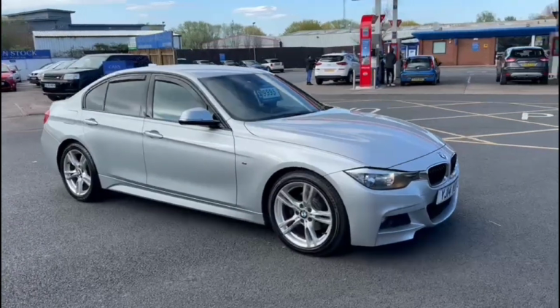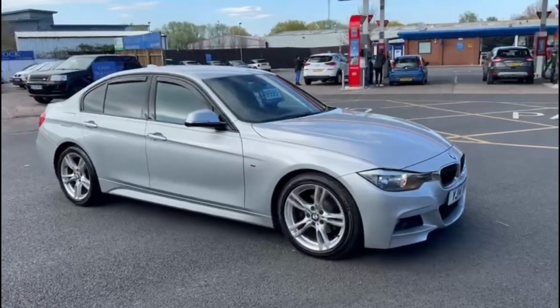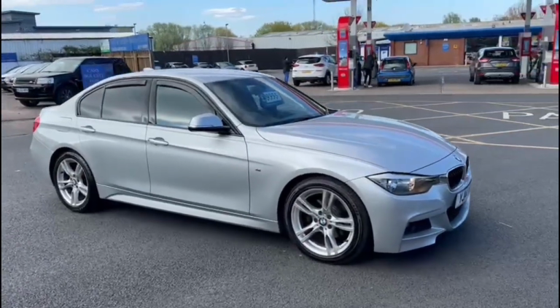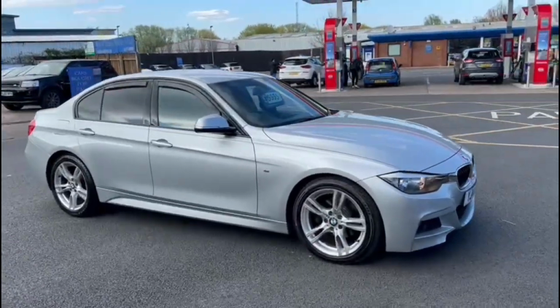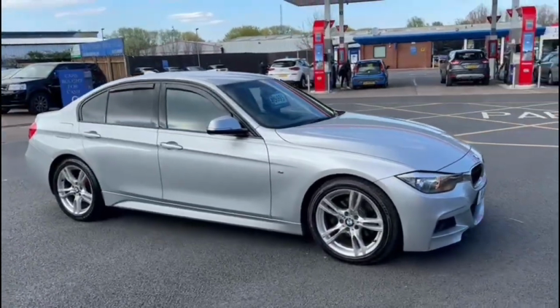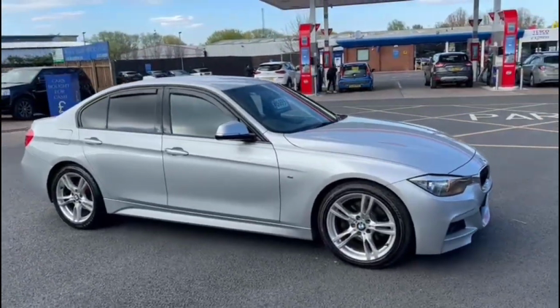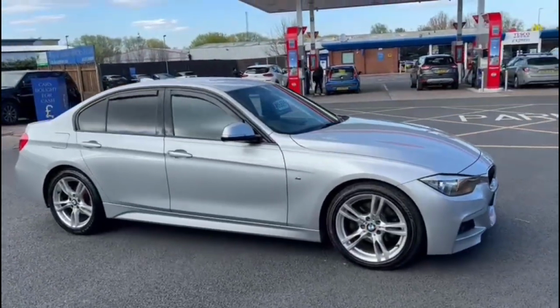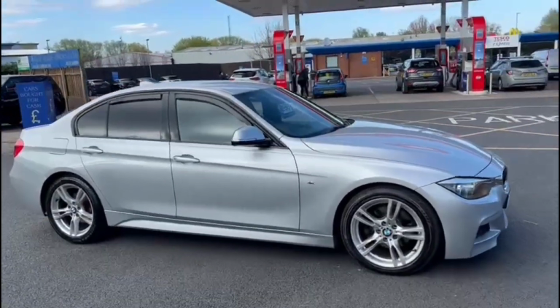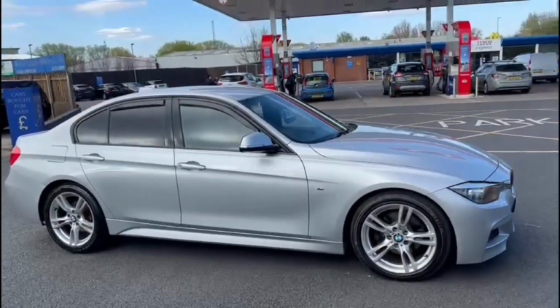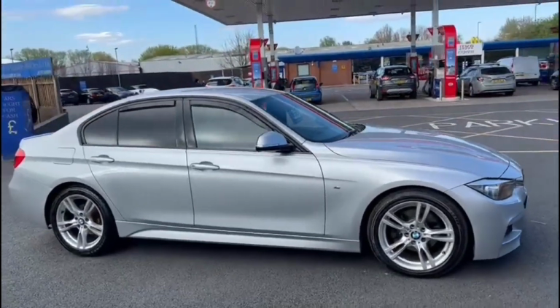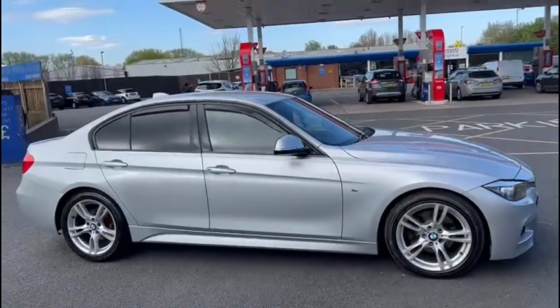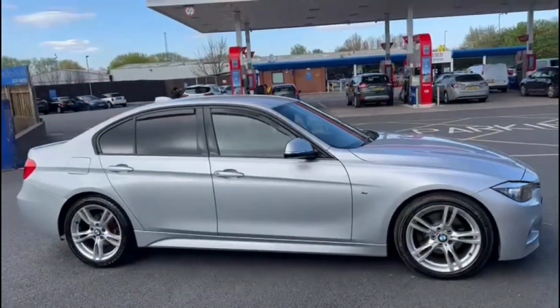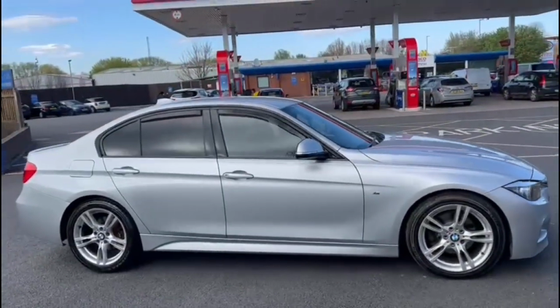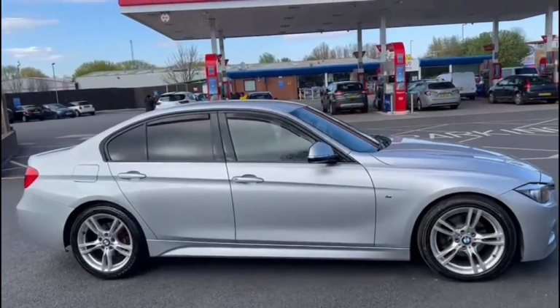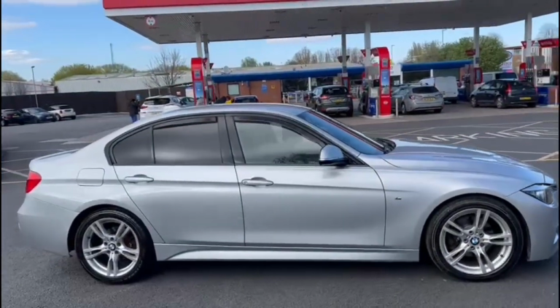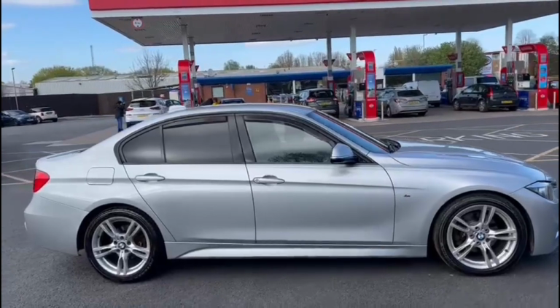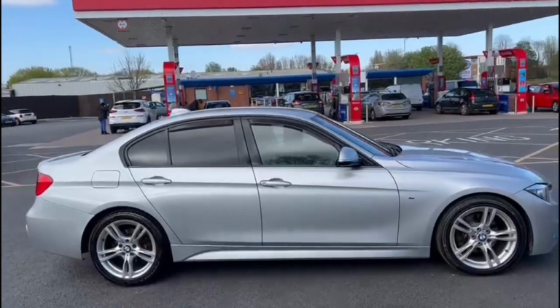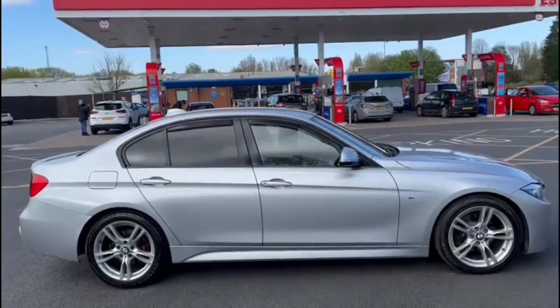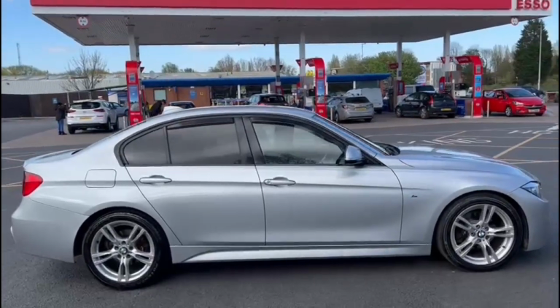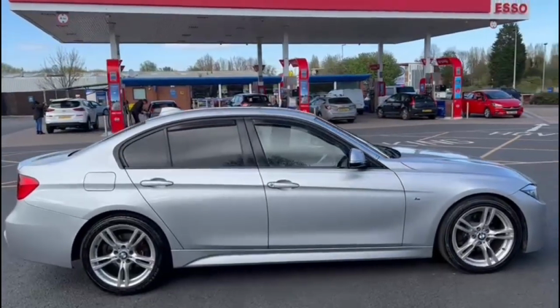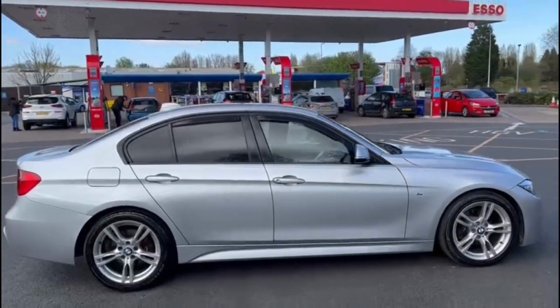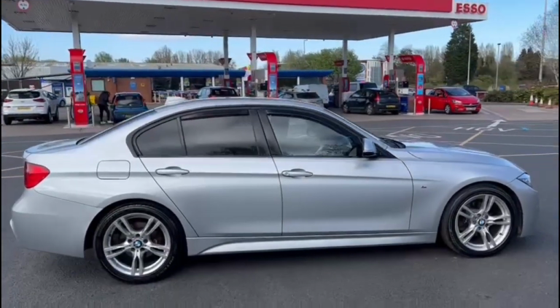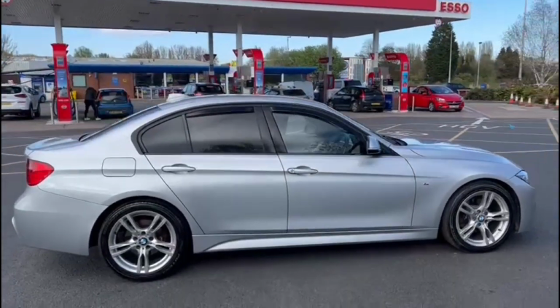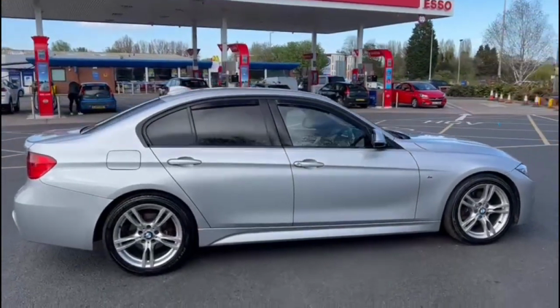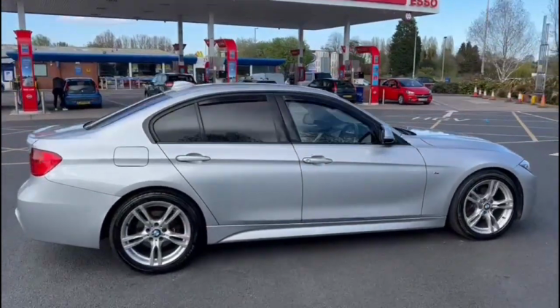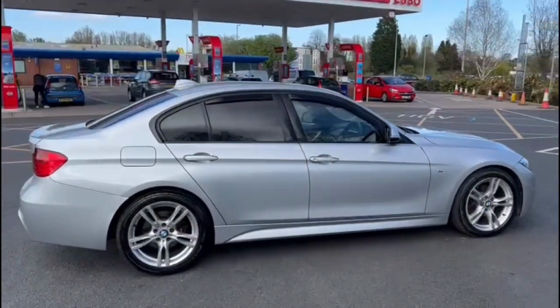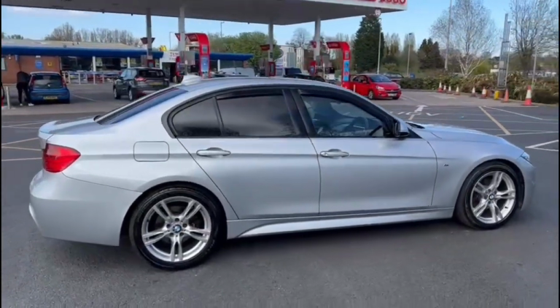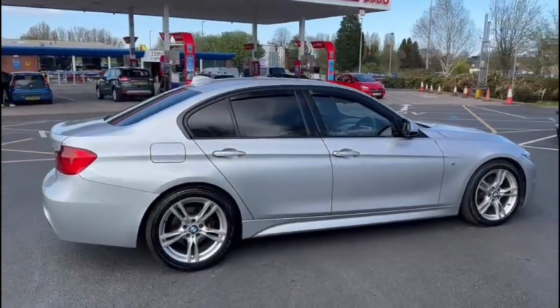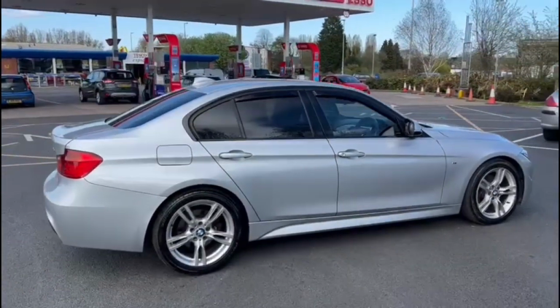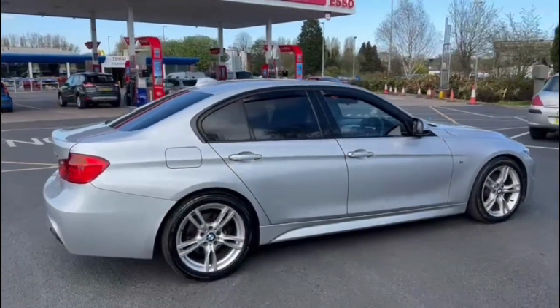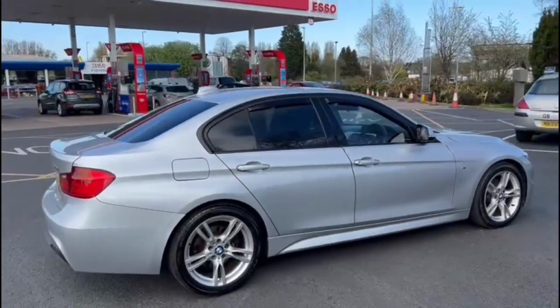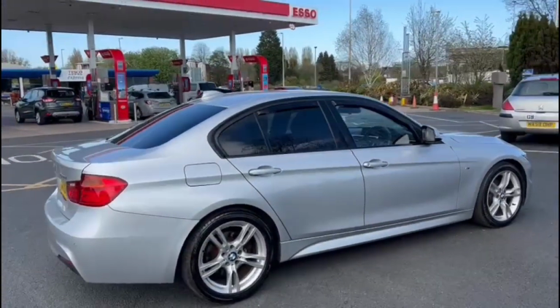Start the video off with a nice slow walk around the outside of the car. If there is anything I feel like should be highlighted on the video I will do so, and I will be as honest as possible.